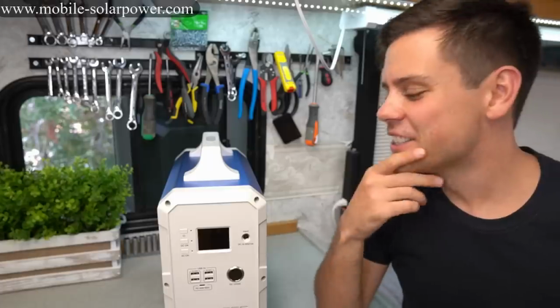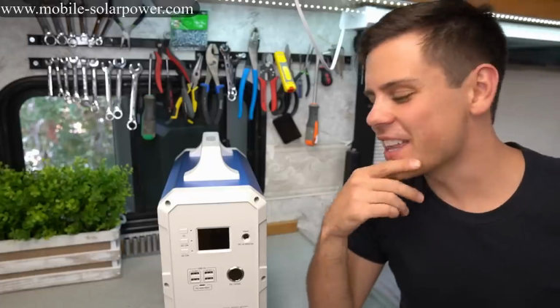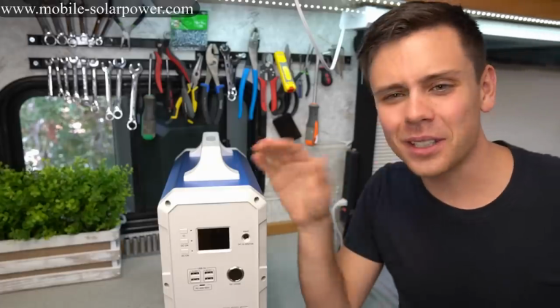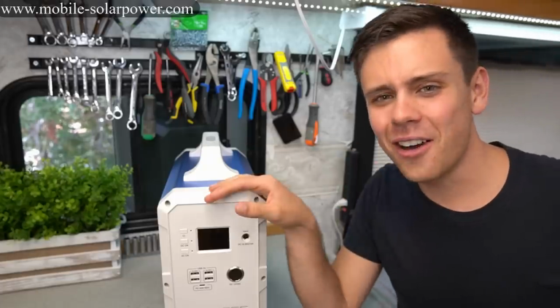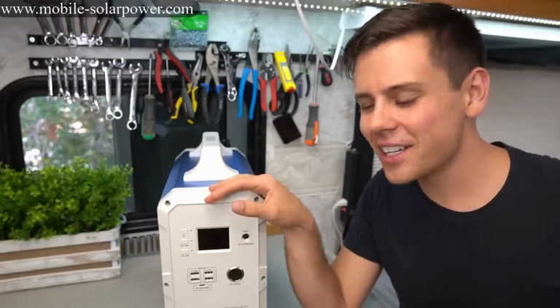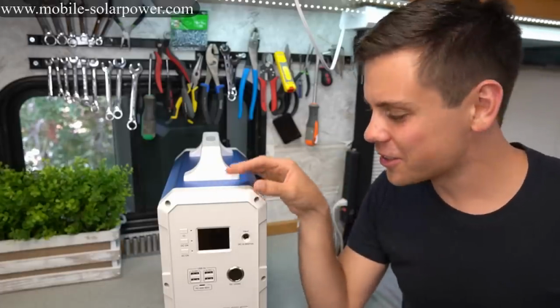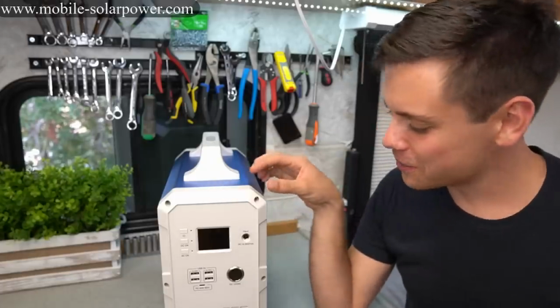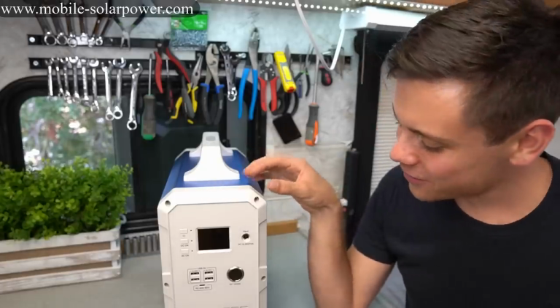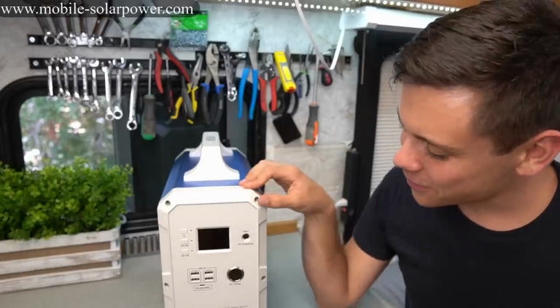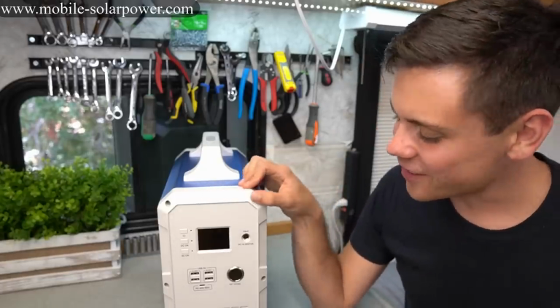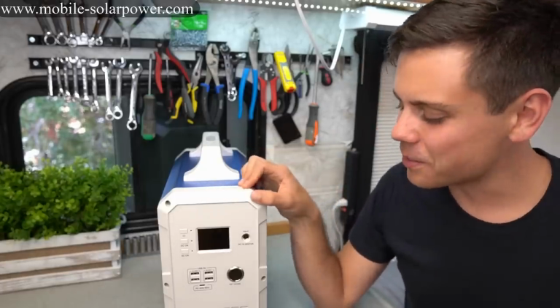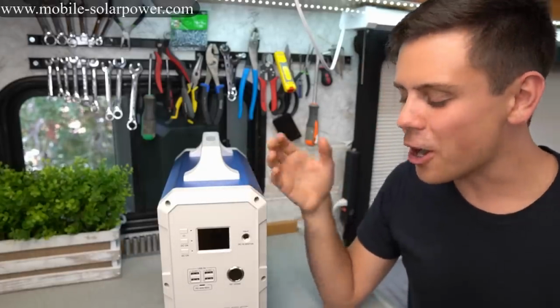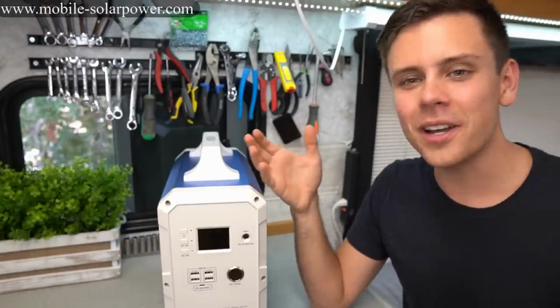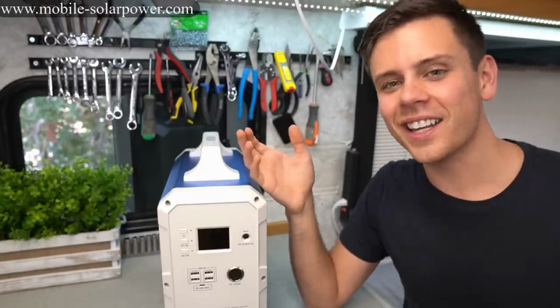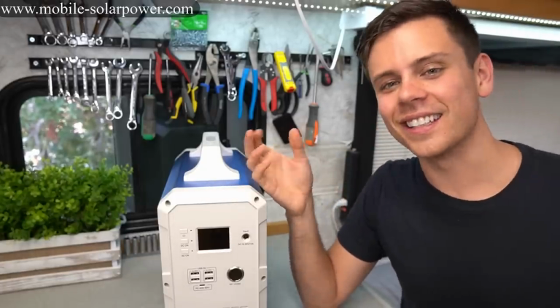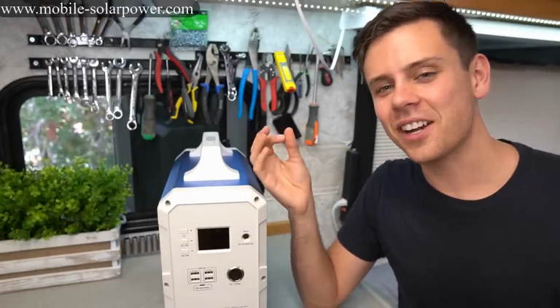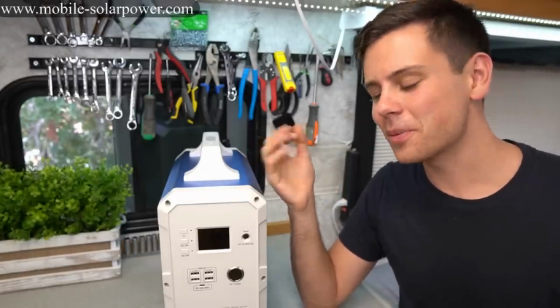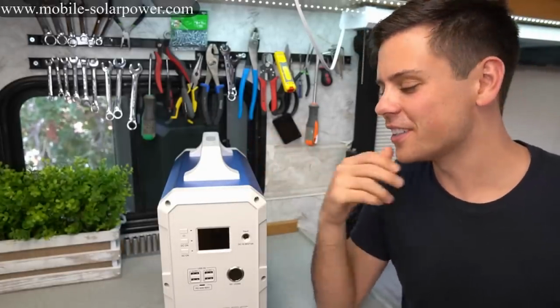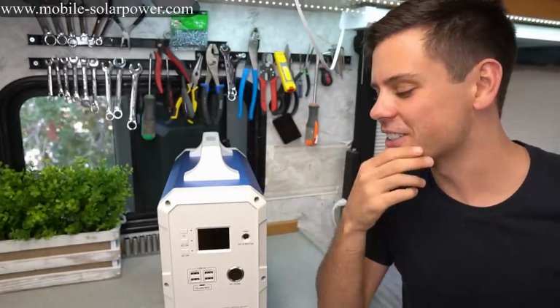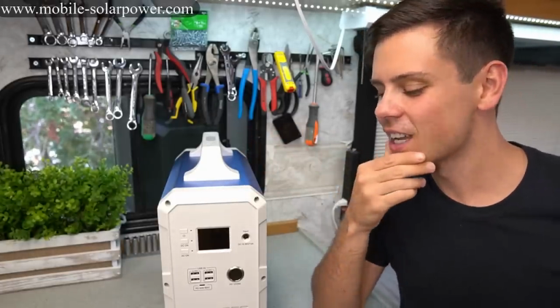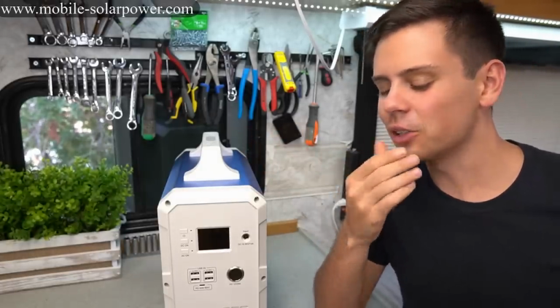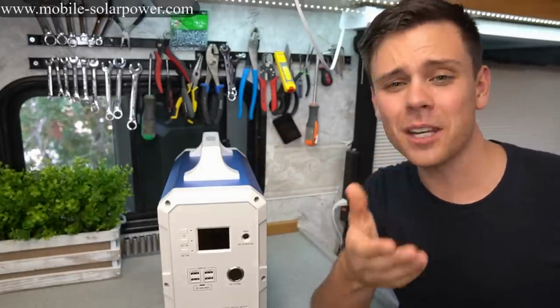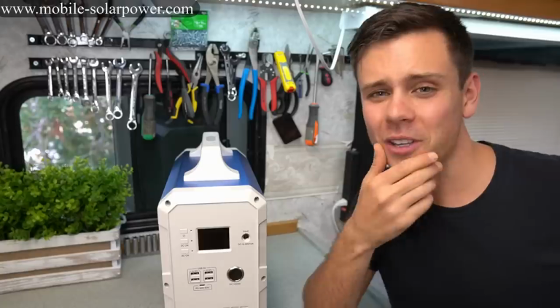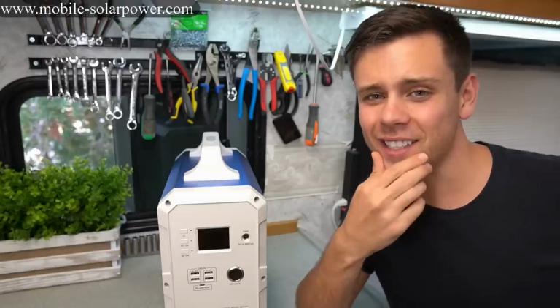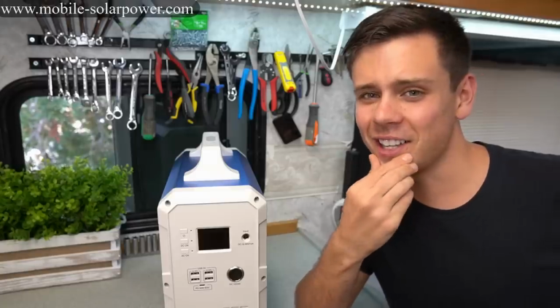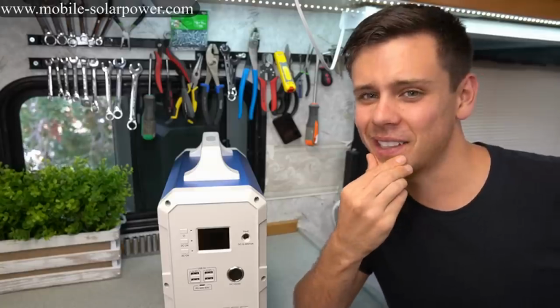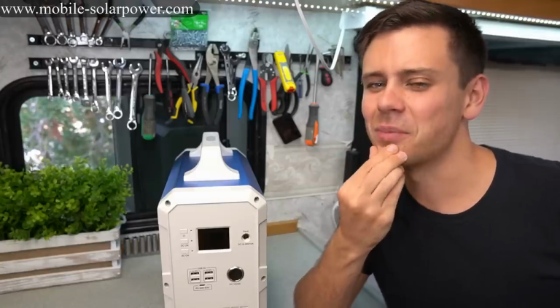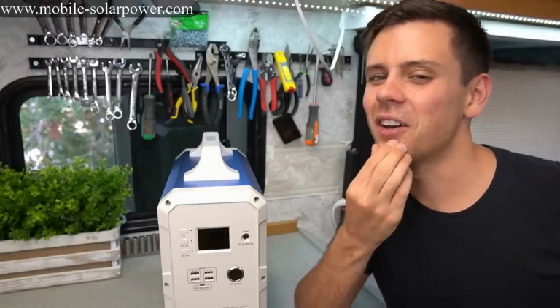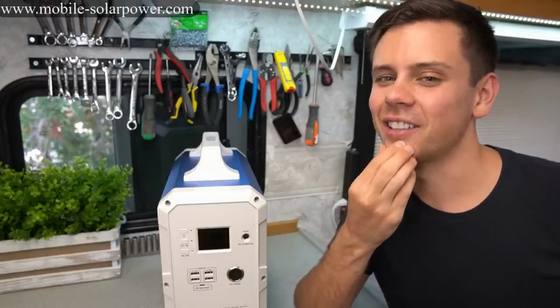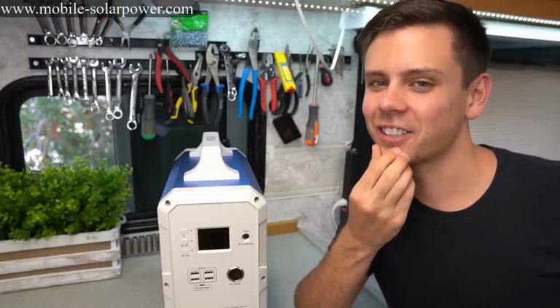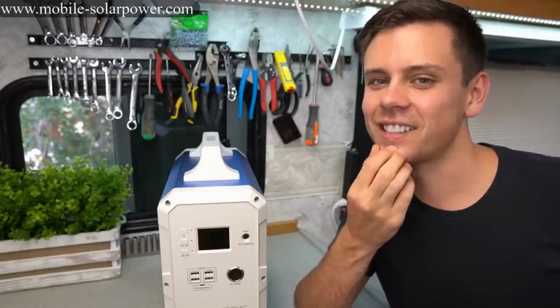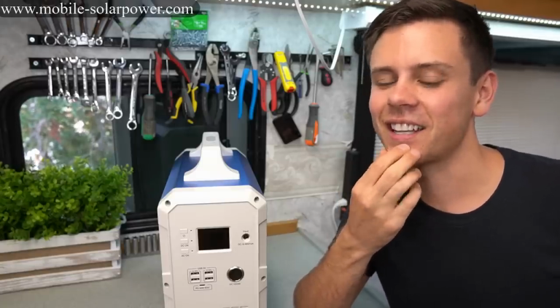This was a long video to cover all the pros and cons but I hope you guys liked it — I thought it was pretty fun to do. Let me know what you think in the comments below and I'll talk to you guys next time.